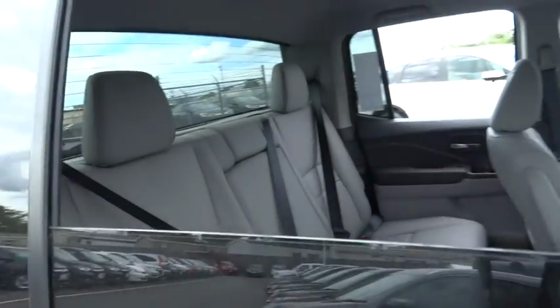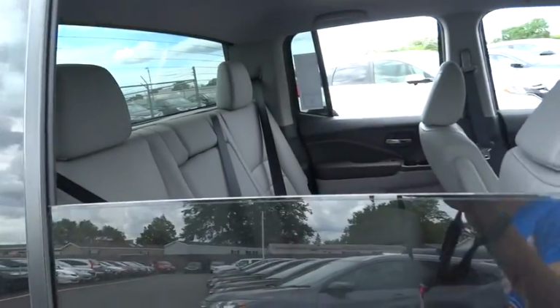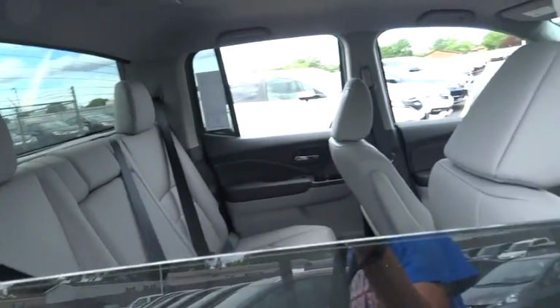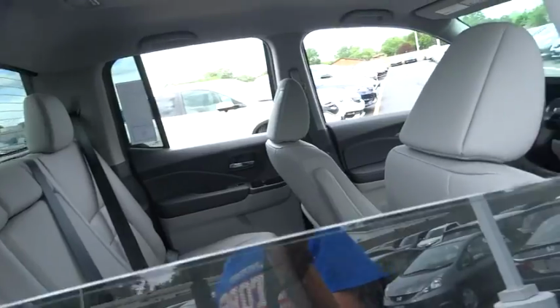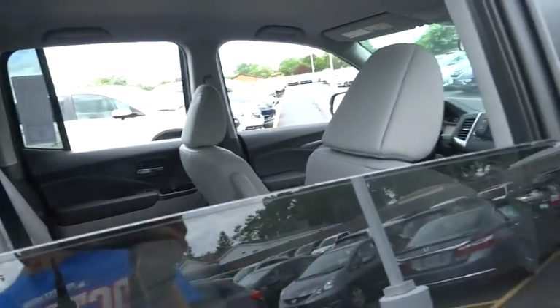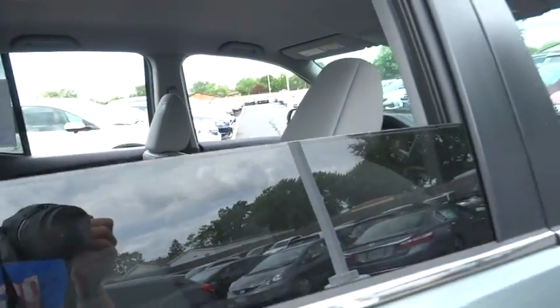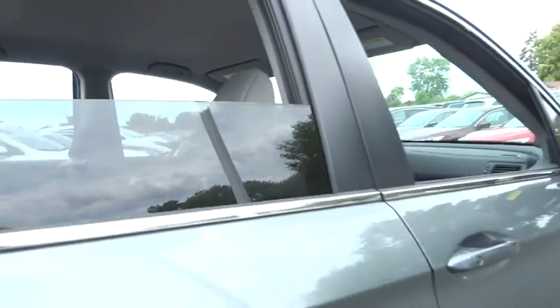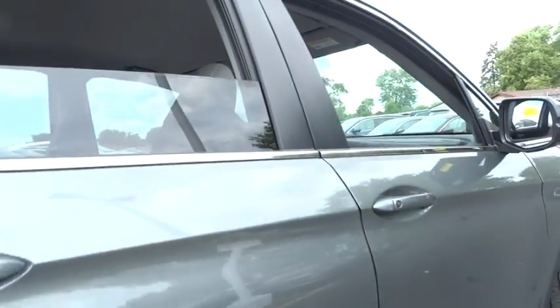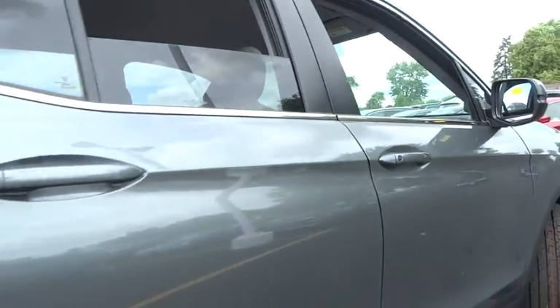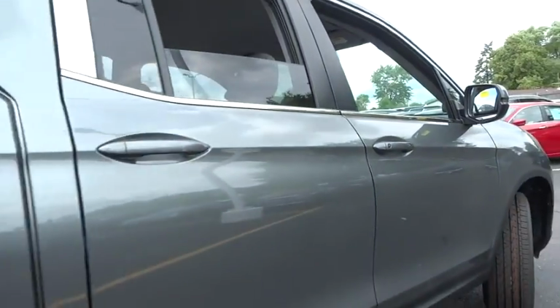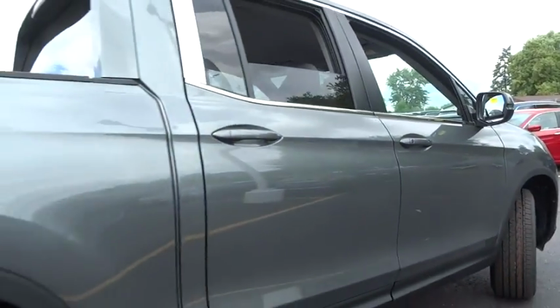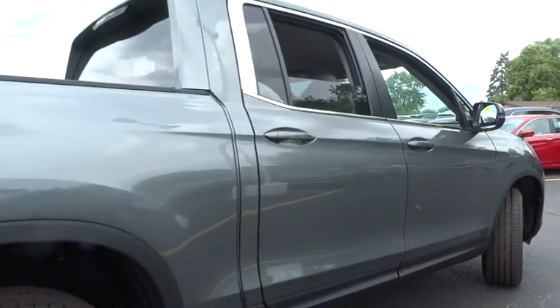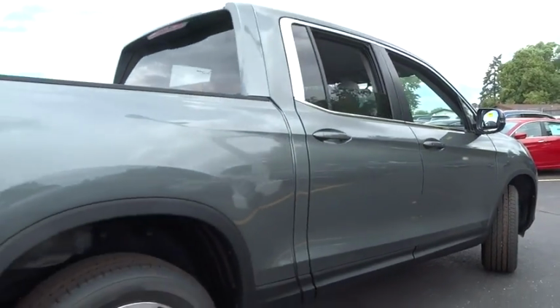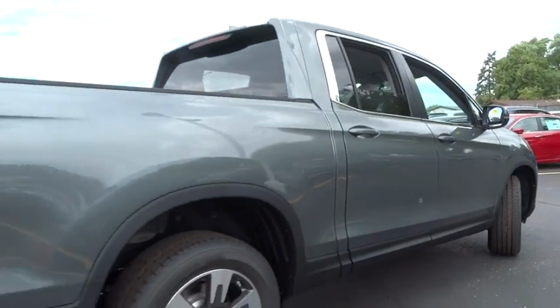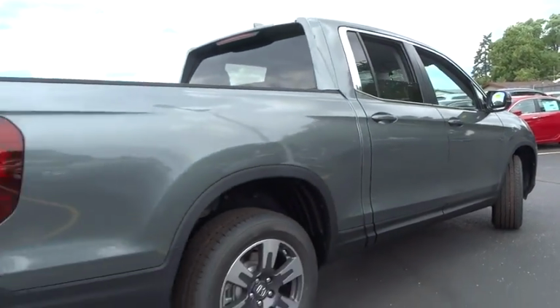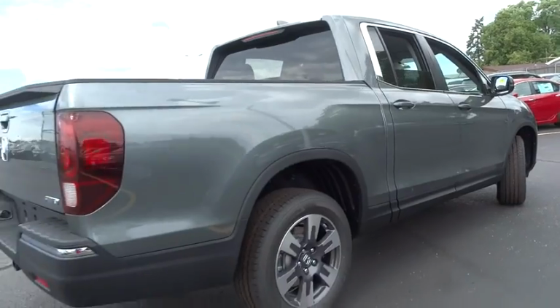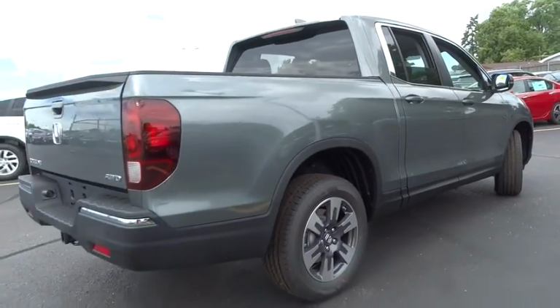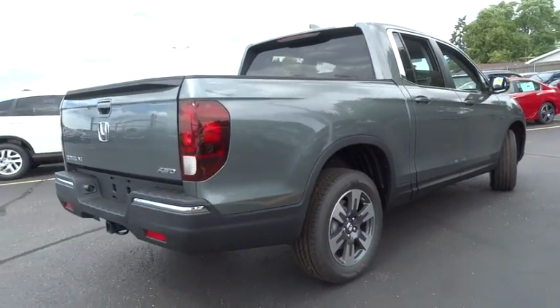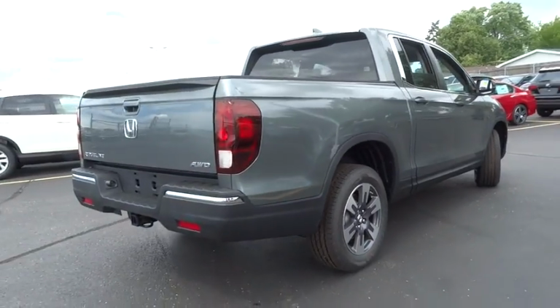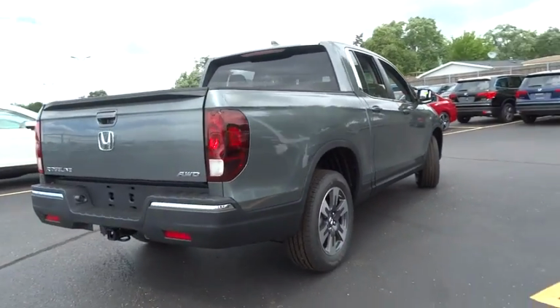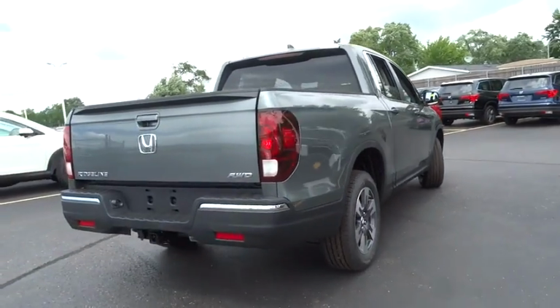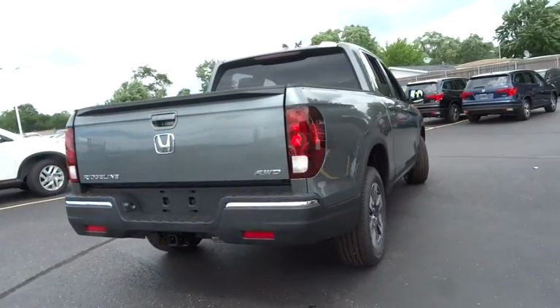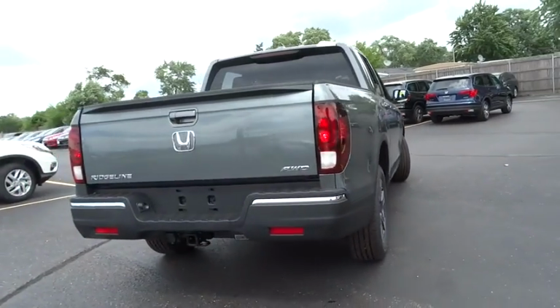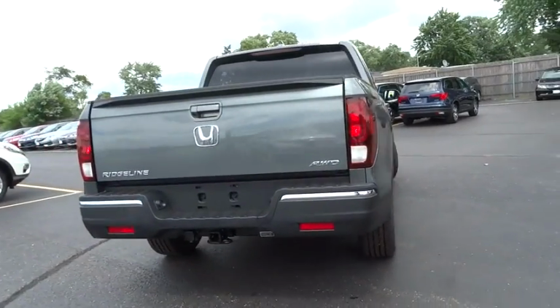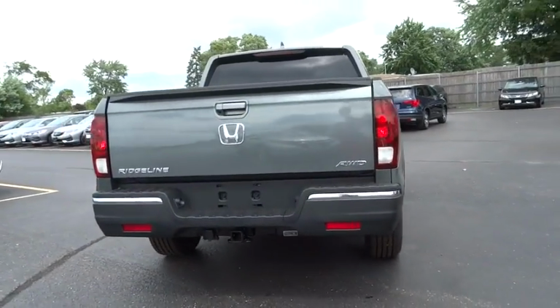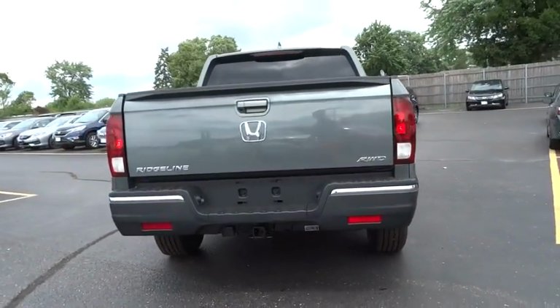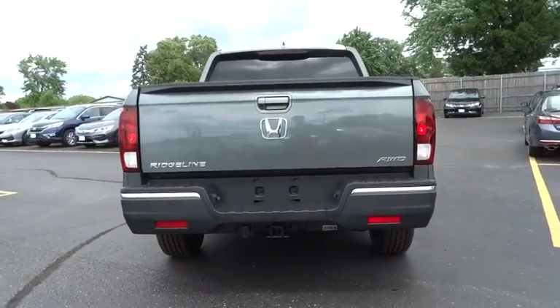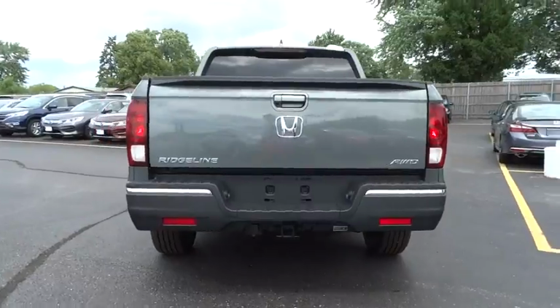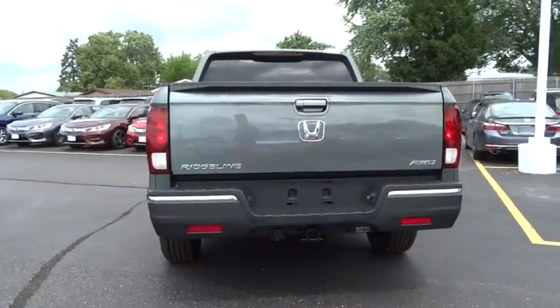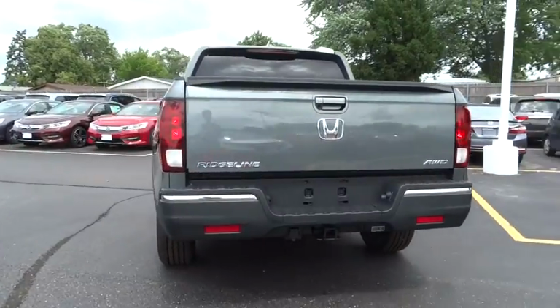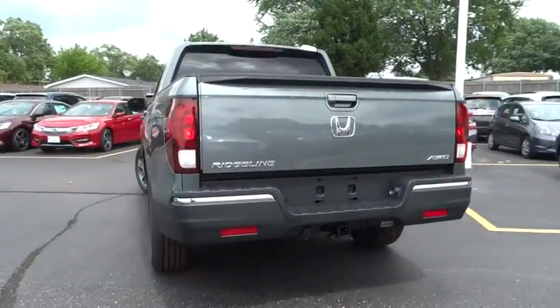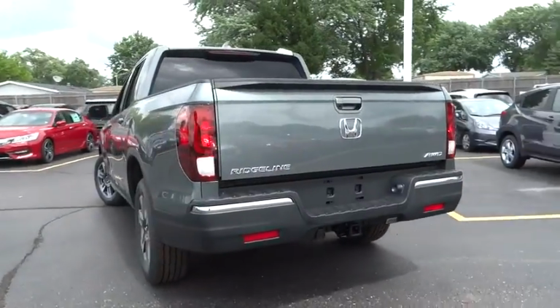Backup camera, Bluetooth, leather wrapped steering wheel, driver airbag, adjustable steering wheel, power steering, cruise control, keyless start, floor mats, four-wheel disc brakes, four-wheel drive, aluminum wheels.